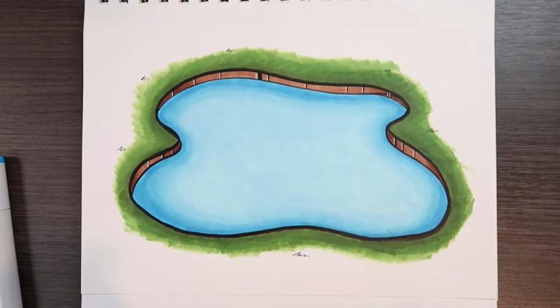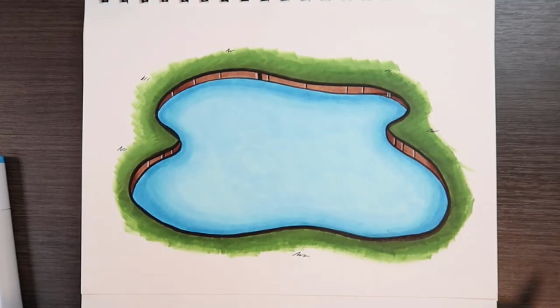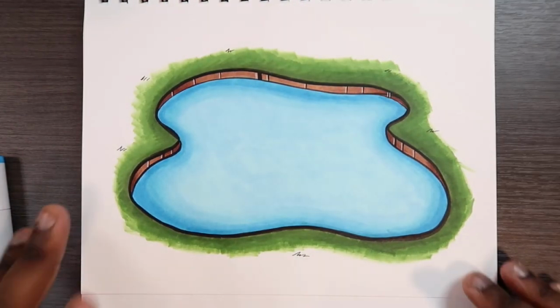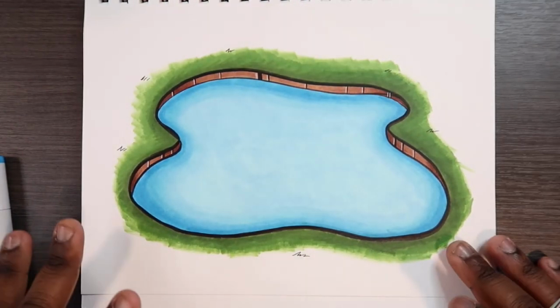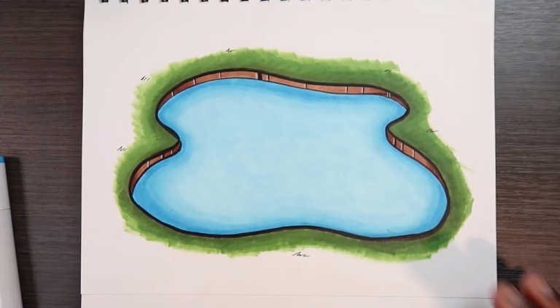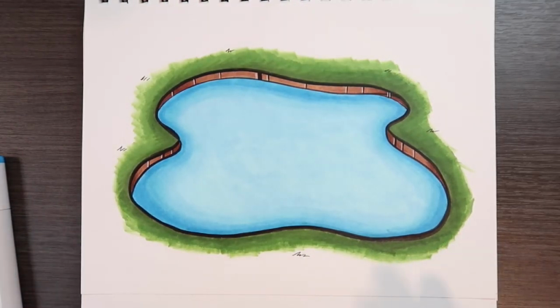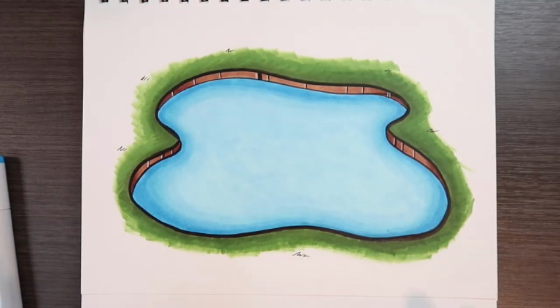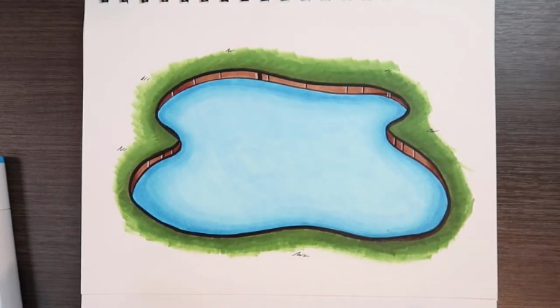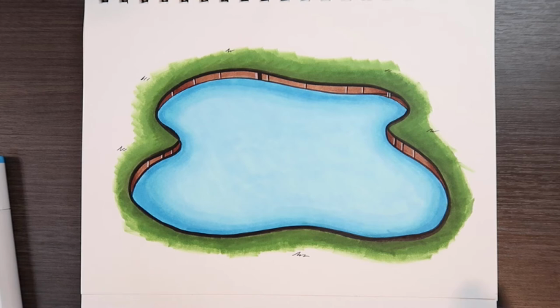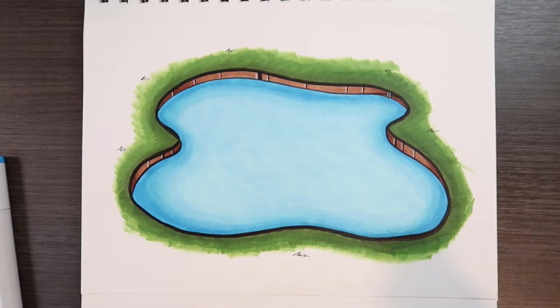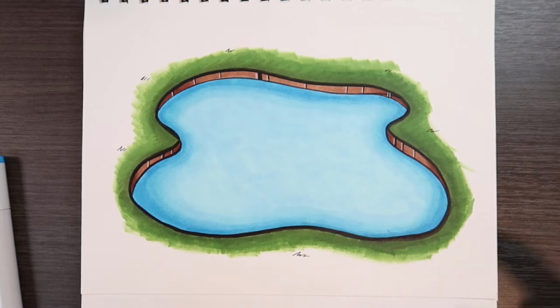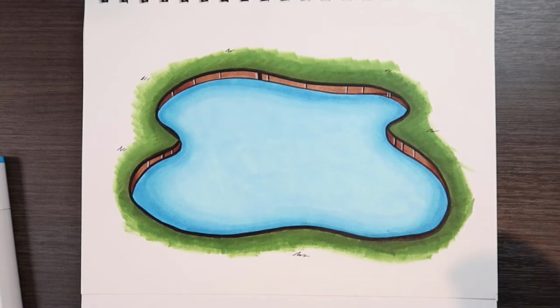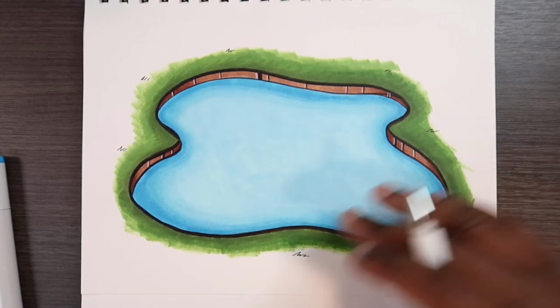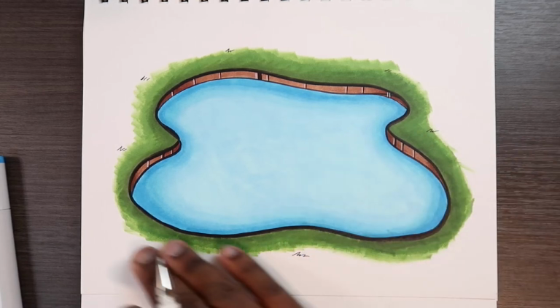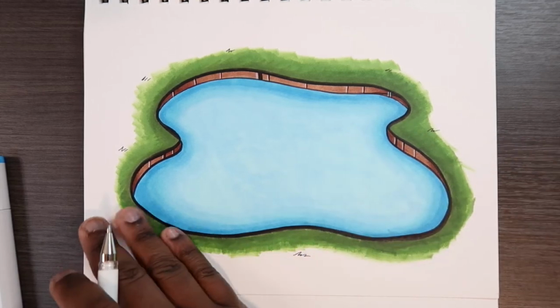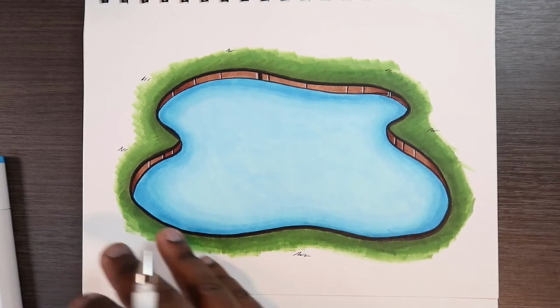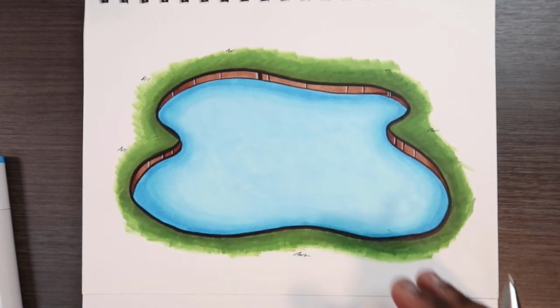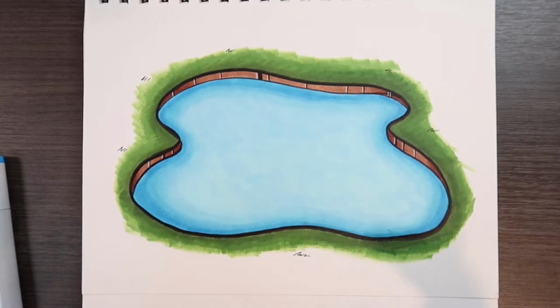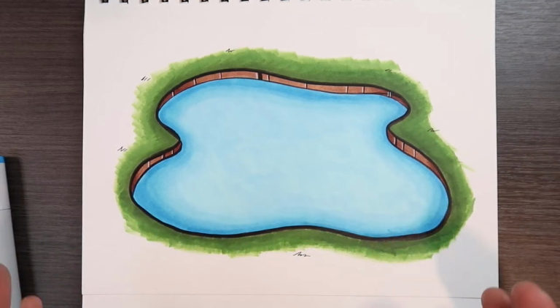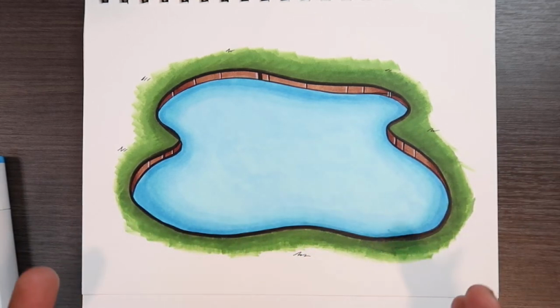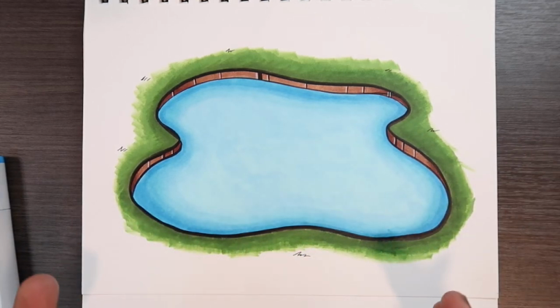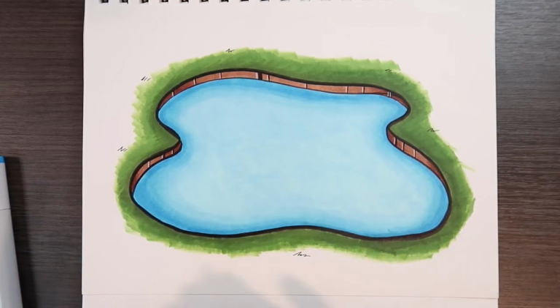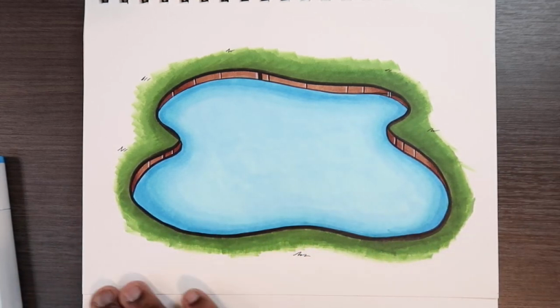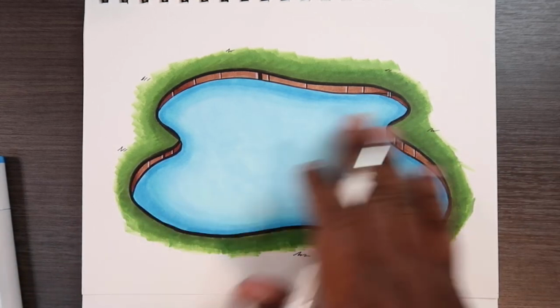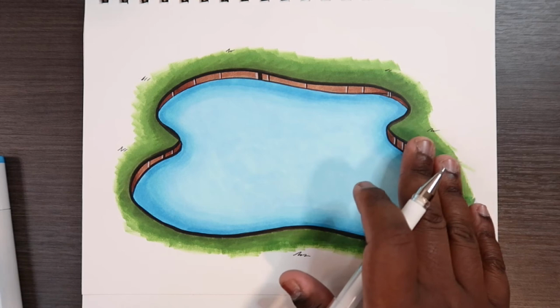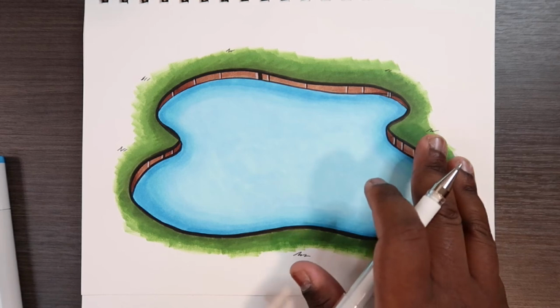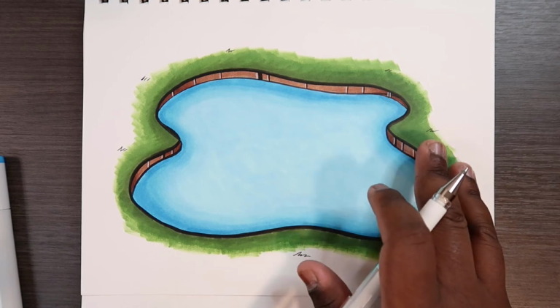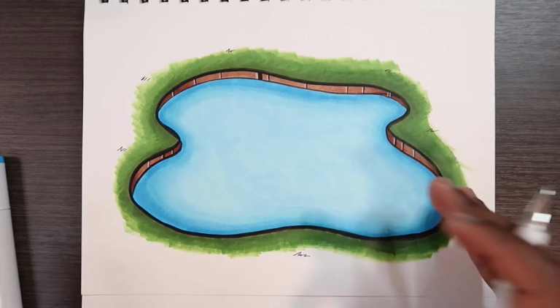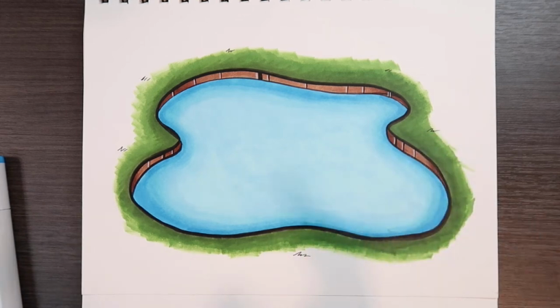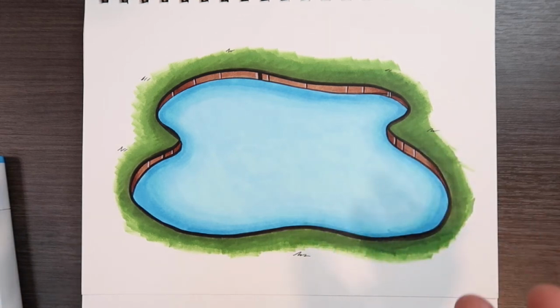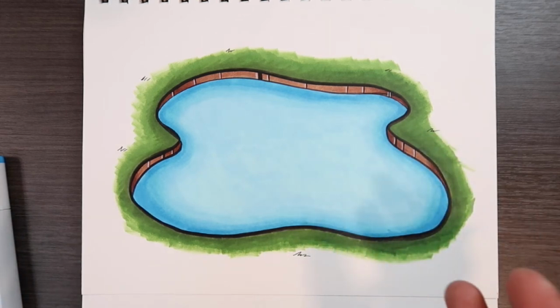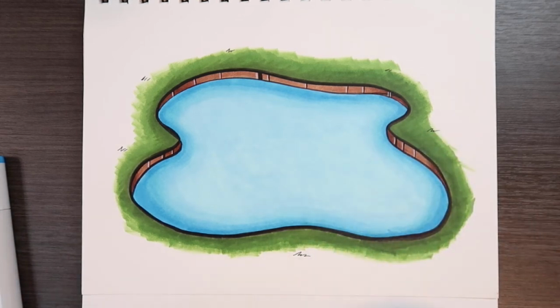Now that looks a little more interesting than before, because we added a color that's darker in value compared to the other colors, making it a little bit more interesting.